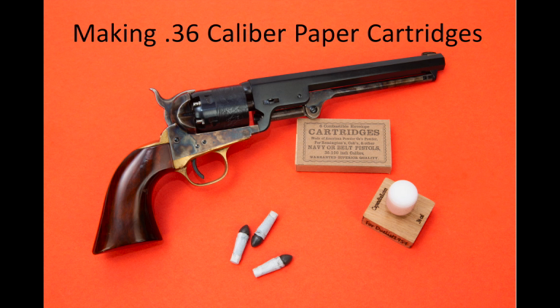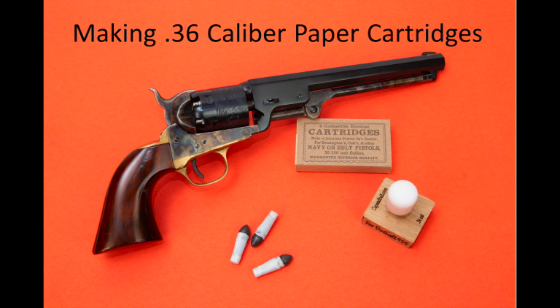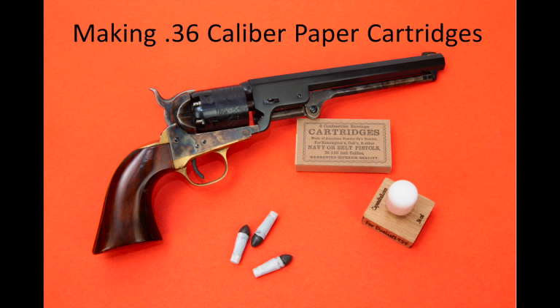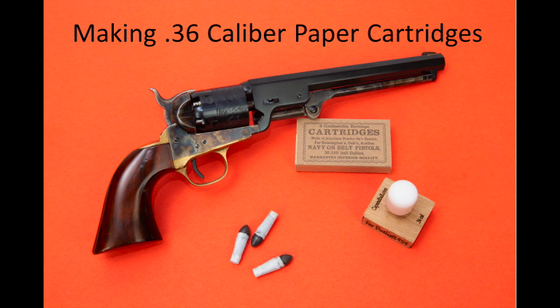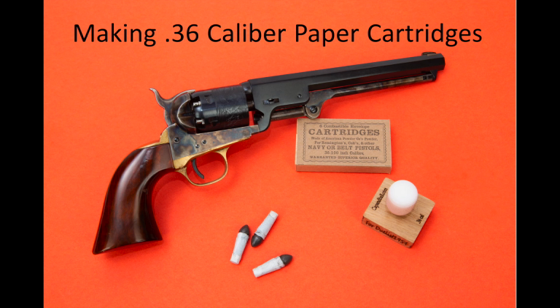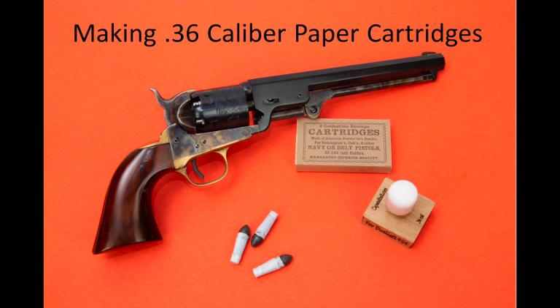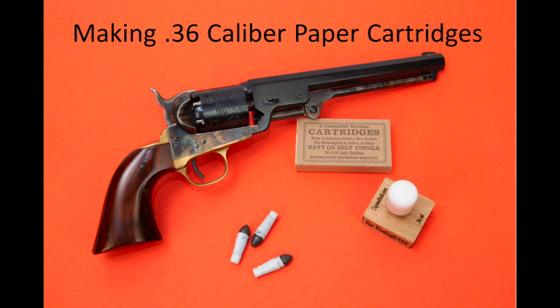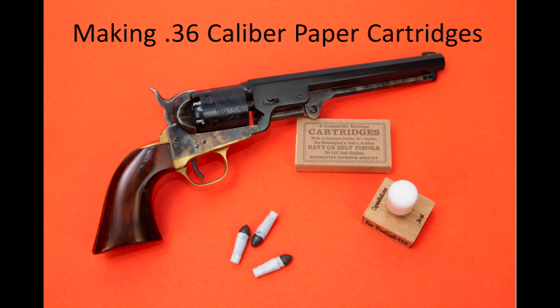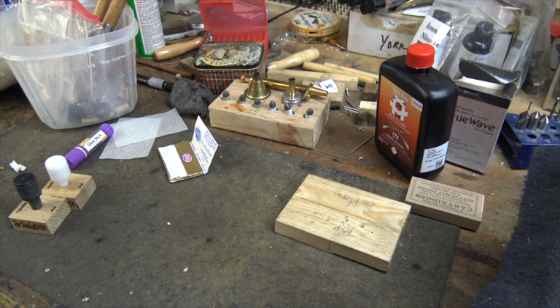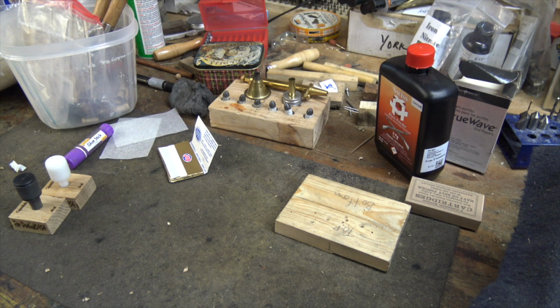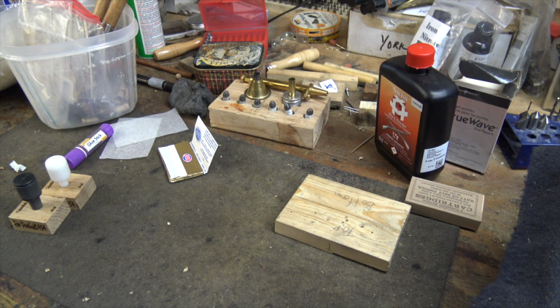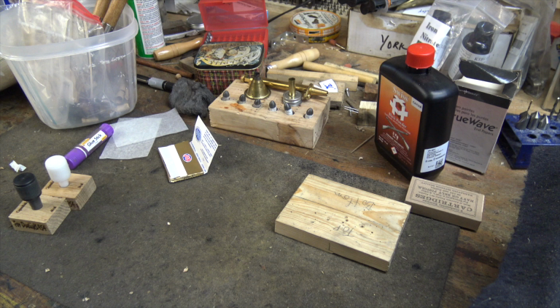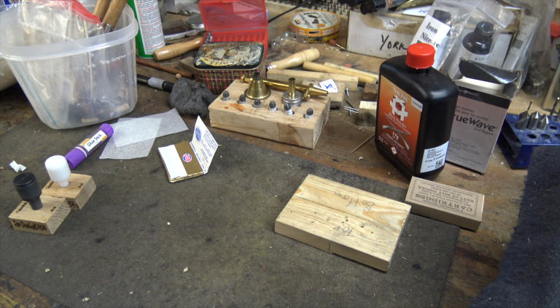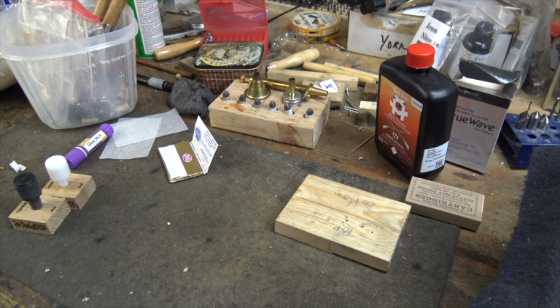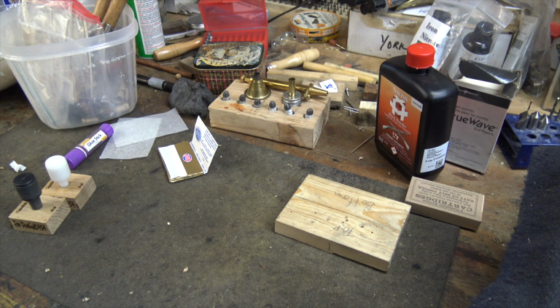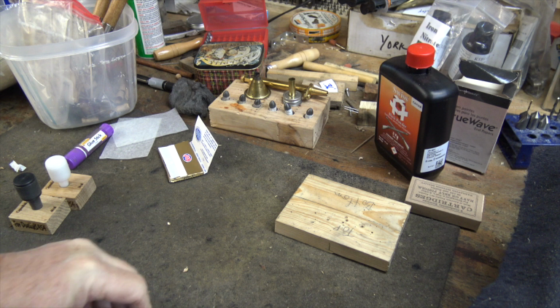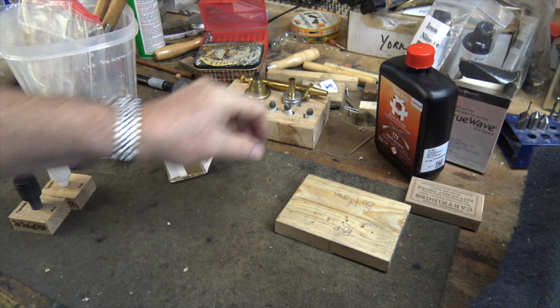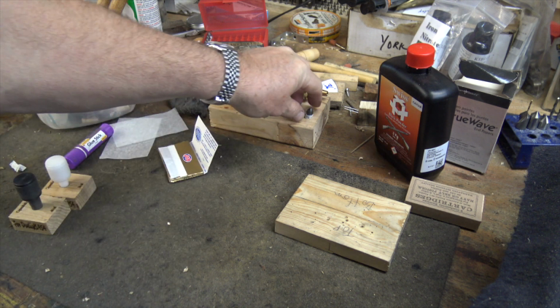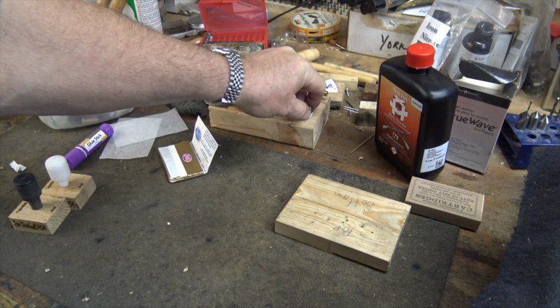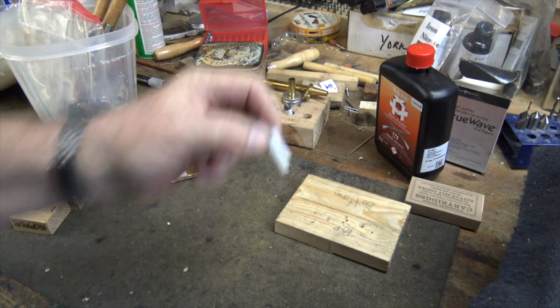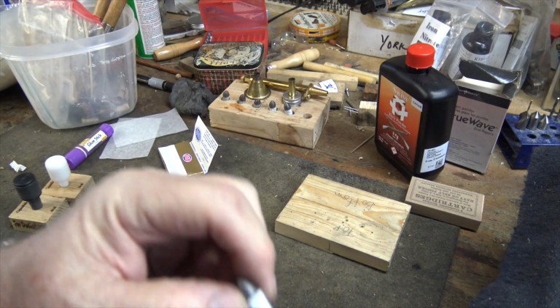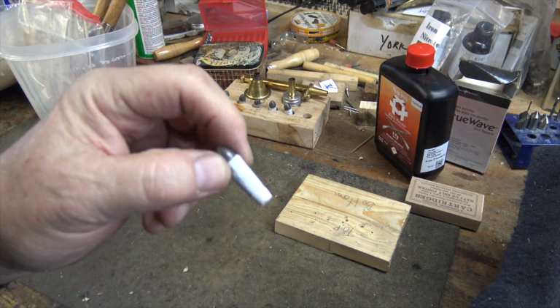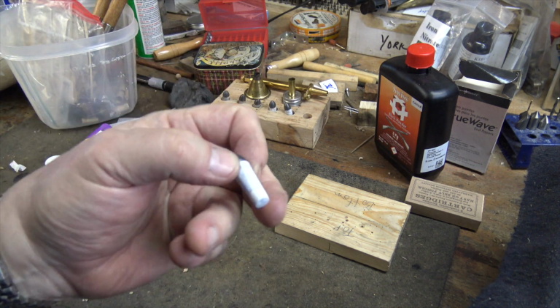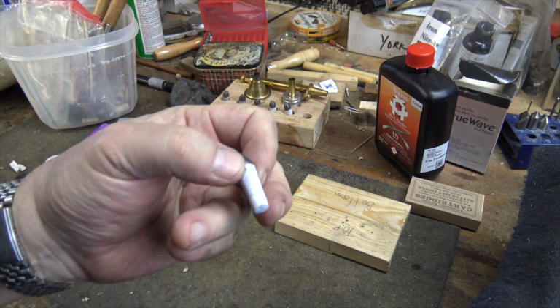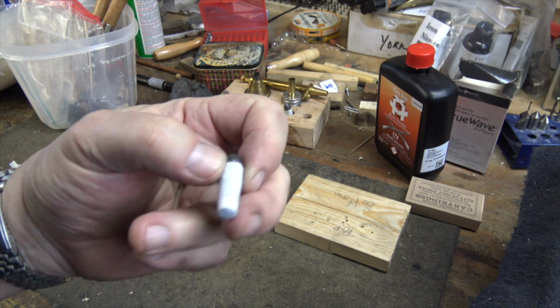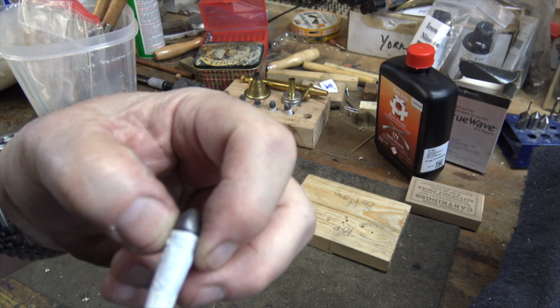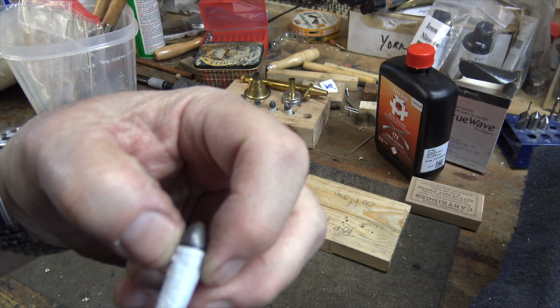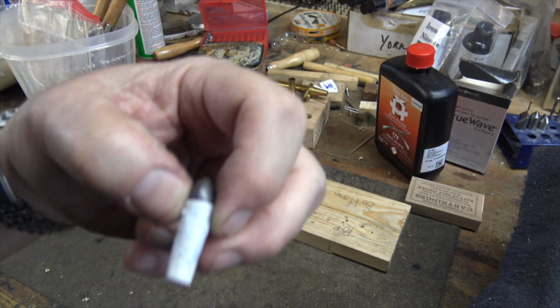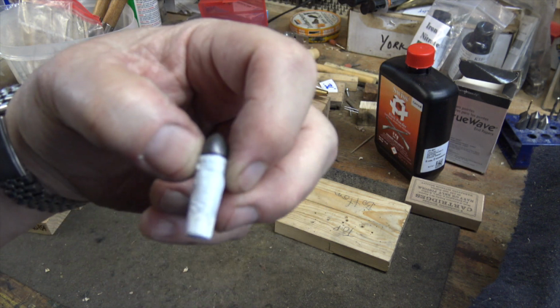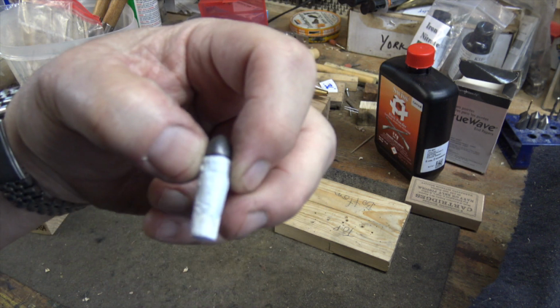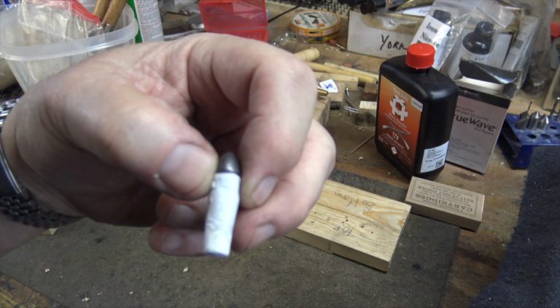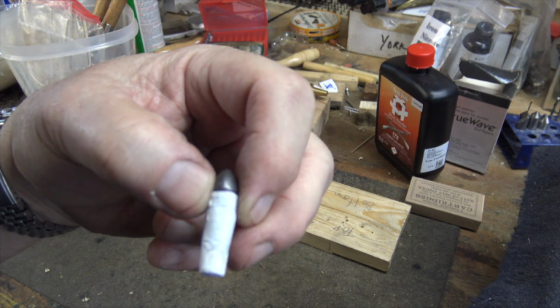Hi everybody, it's Mike Bellevue here in the shop. Today we're going to make 36 caliber paper cartridges using conical bullets.